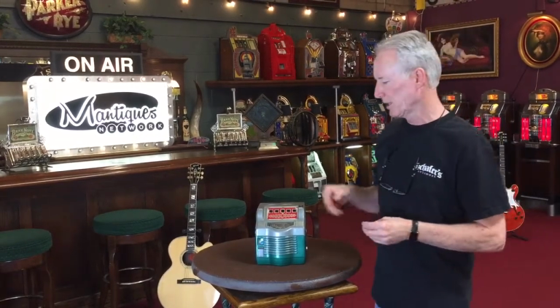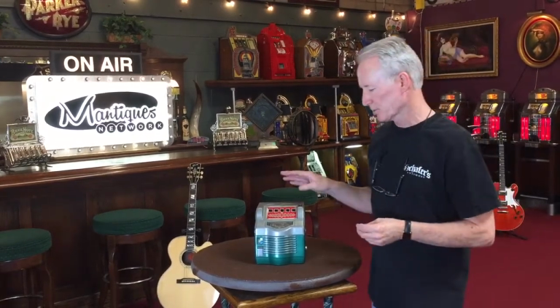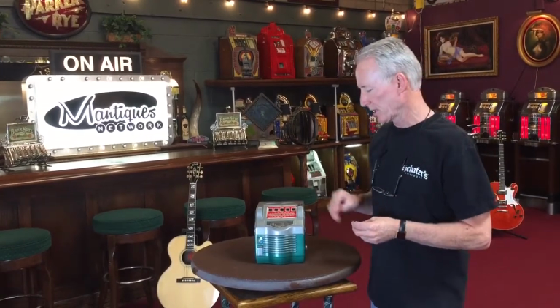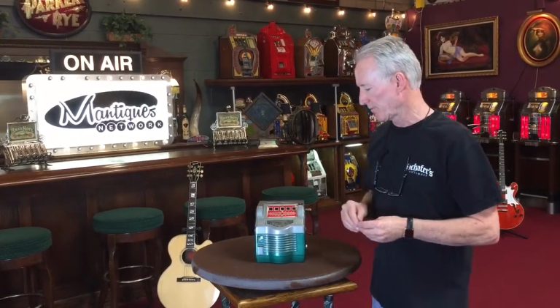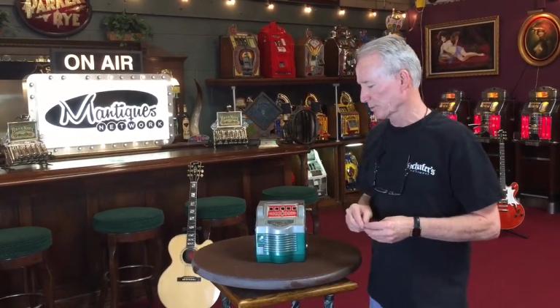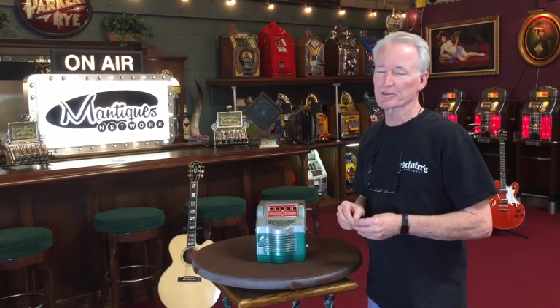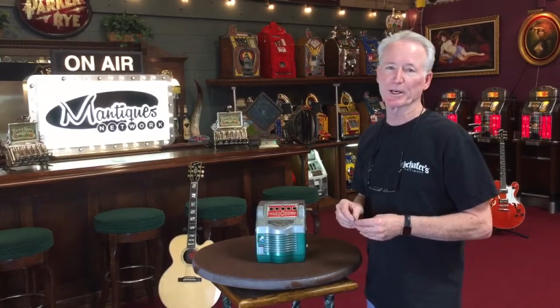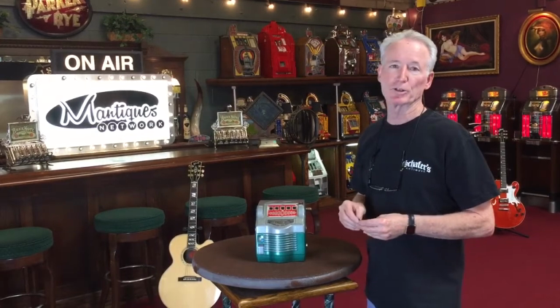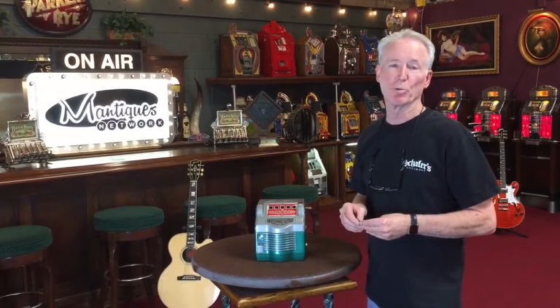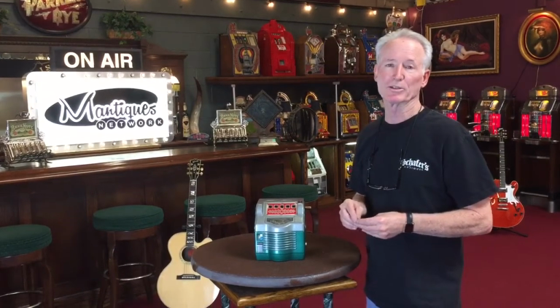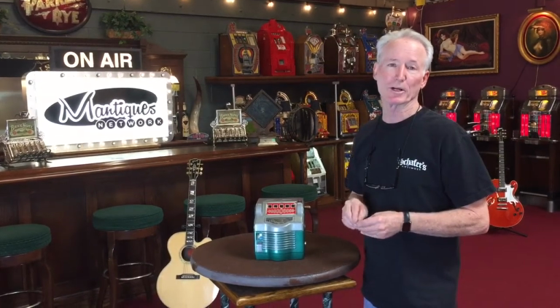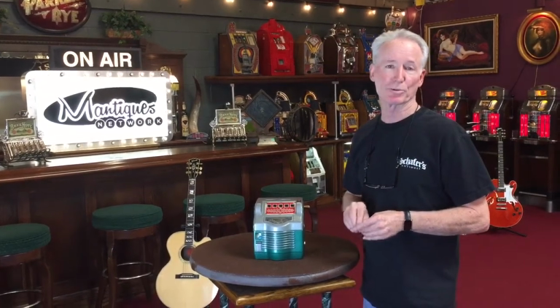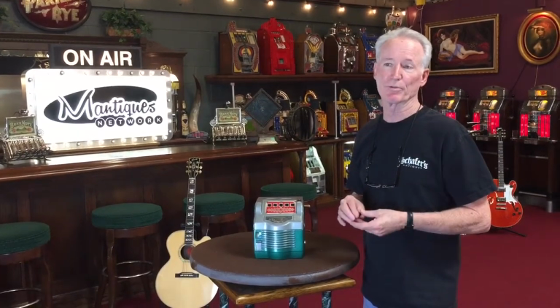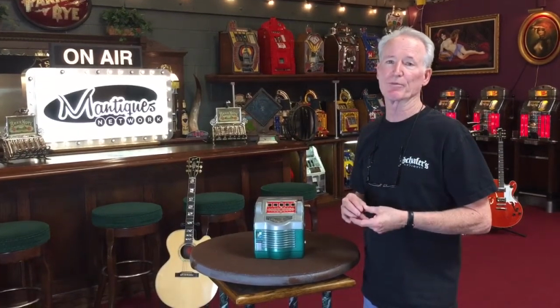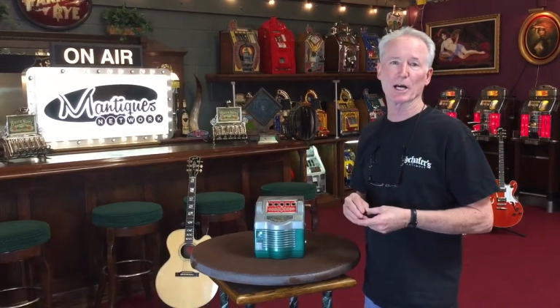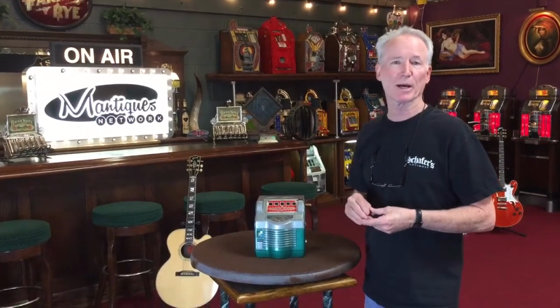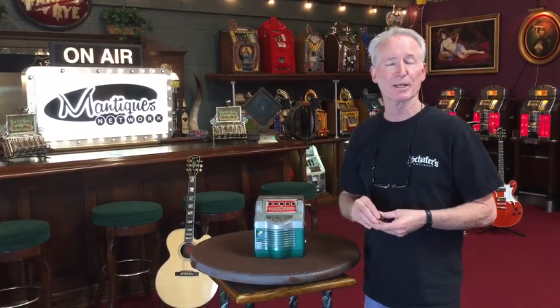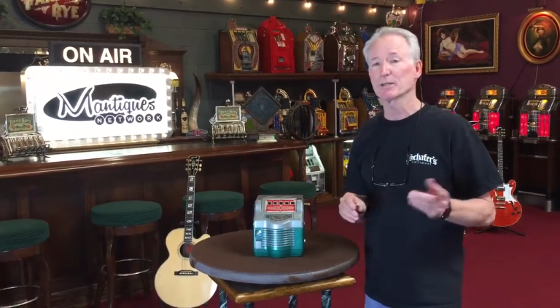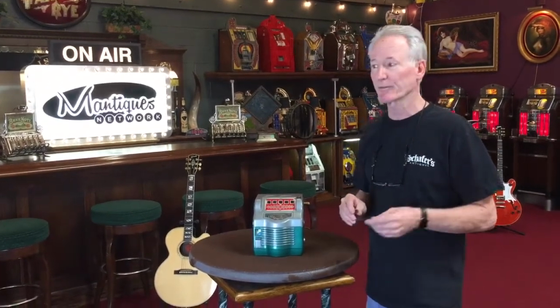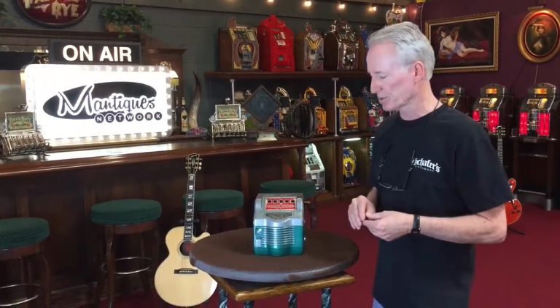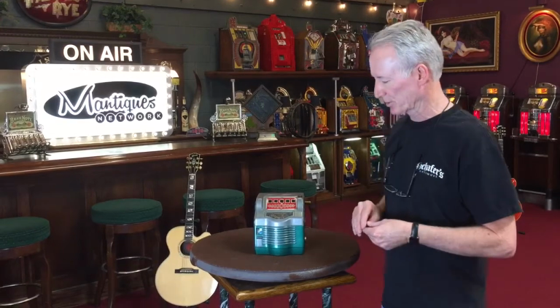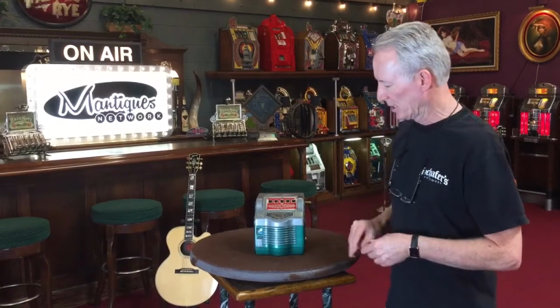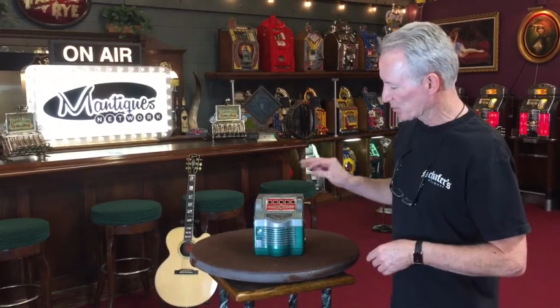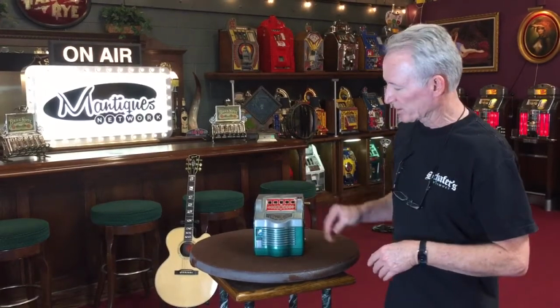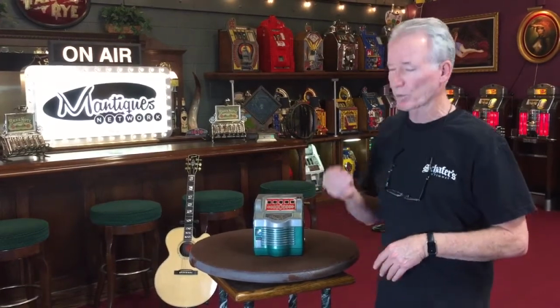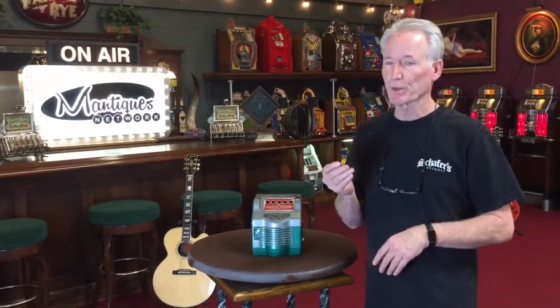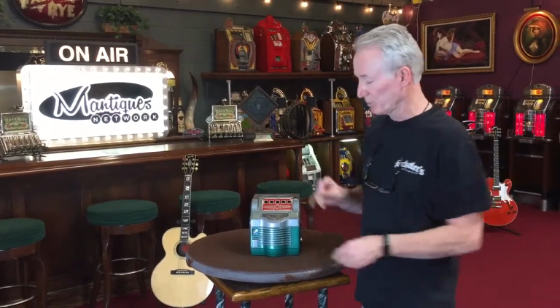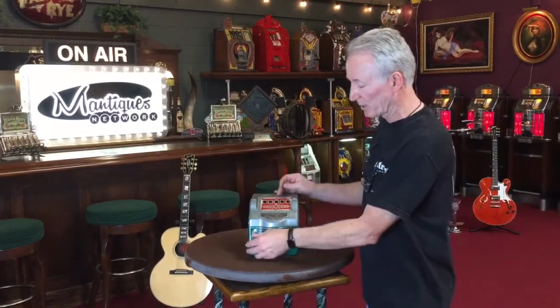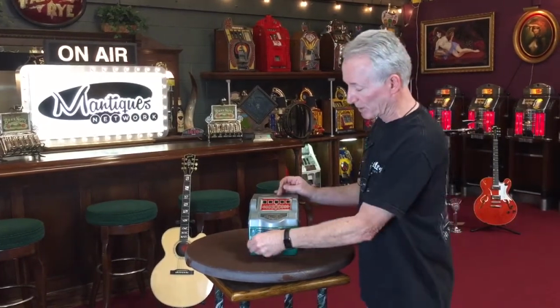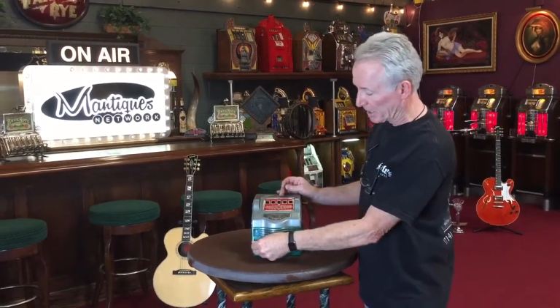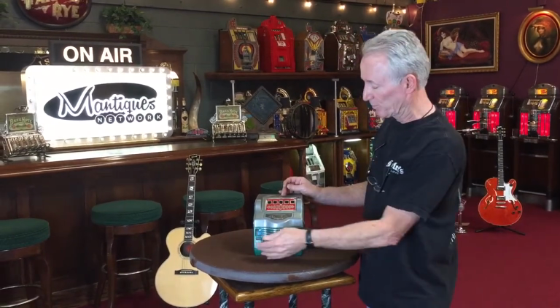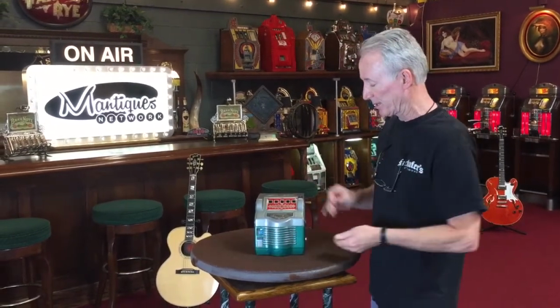This was a five-wheel trade stimulator, which you won cigarettes, which was very, very common back in the day because everybody smoked. As well as for your penny, you get a gumball every time you play it.